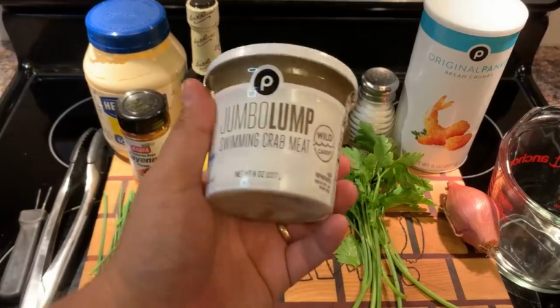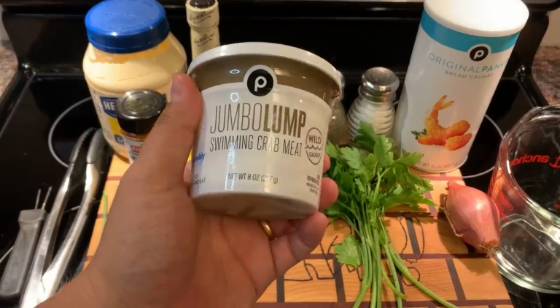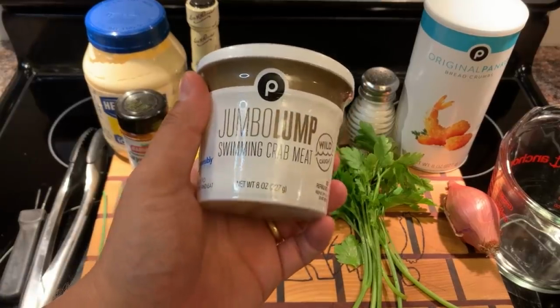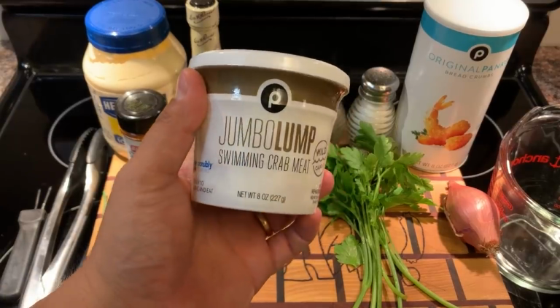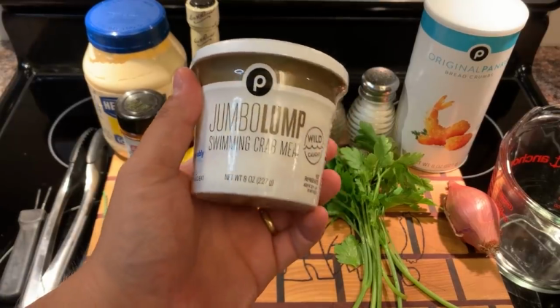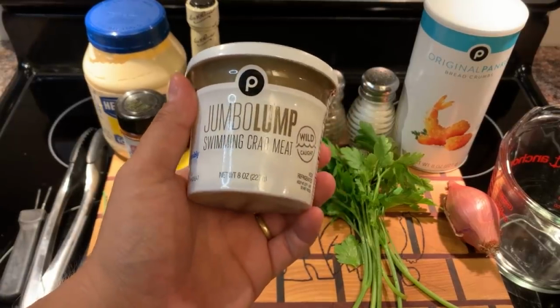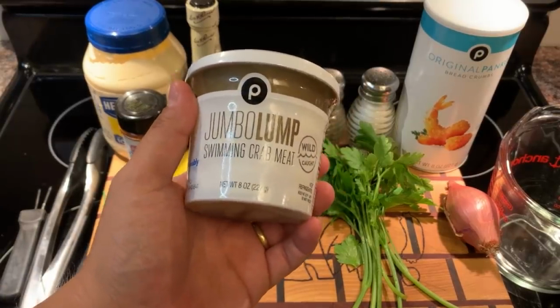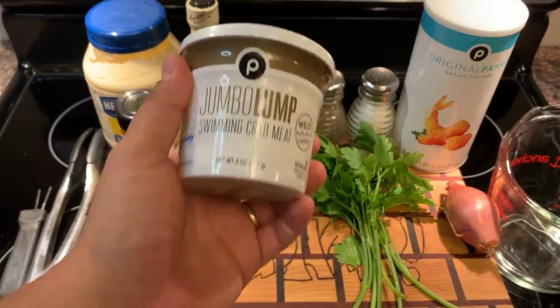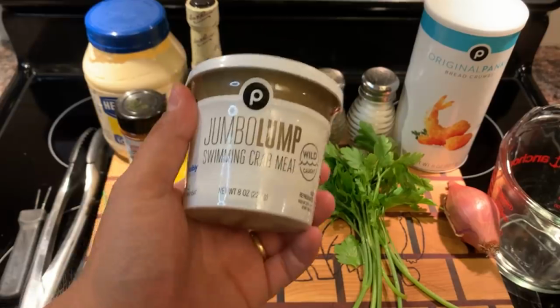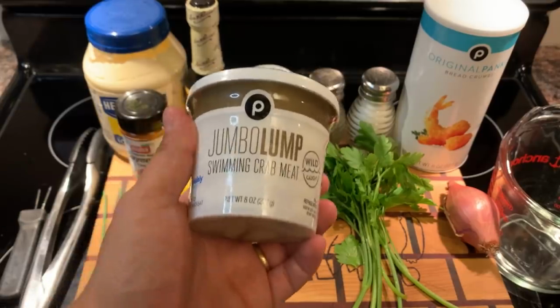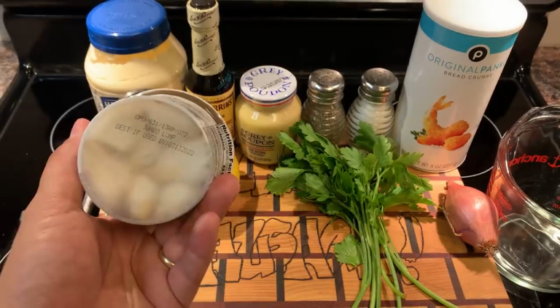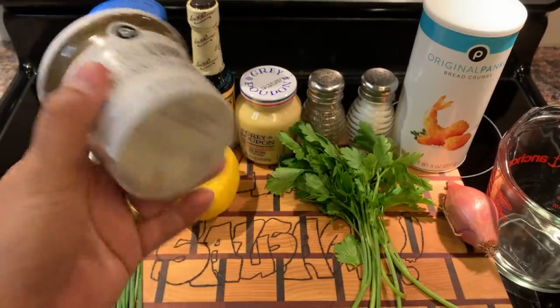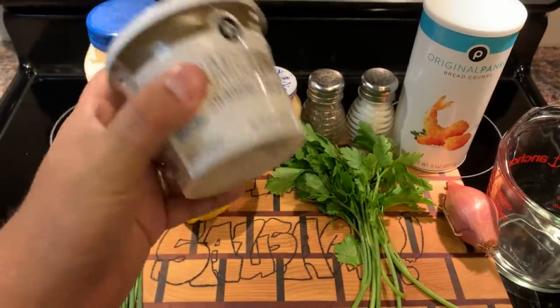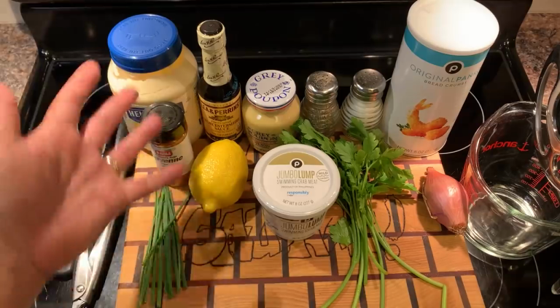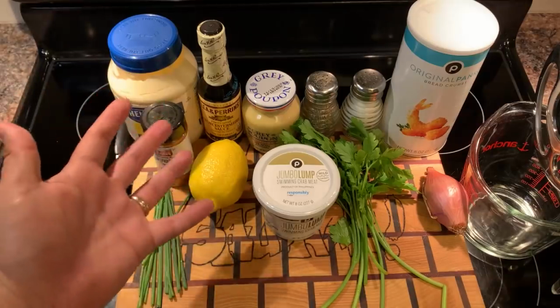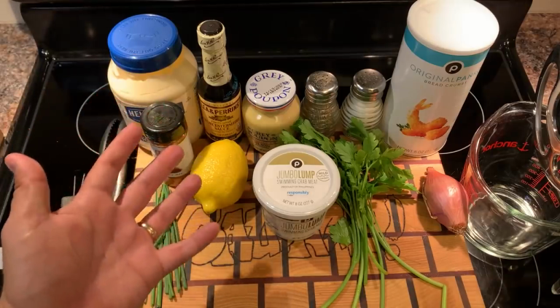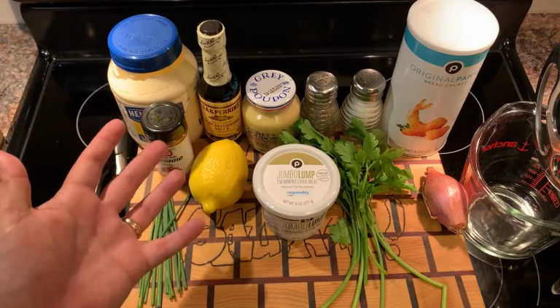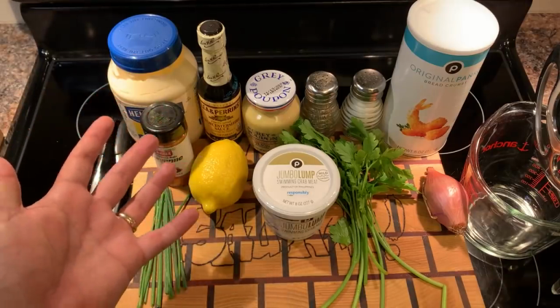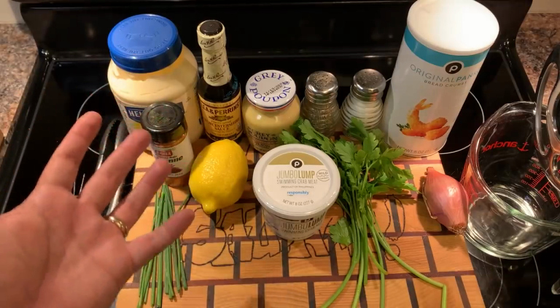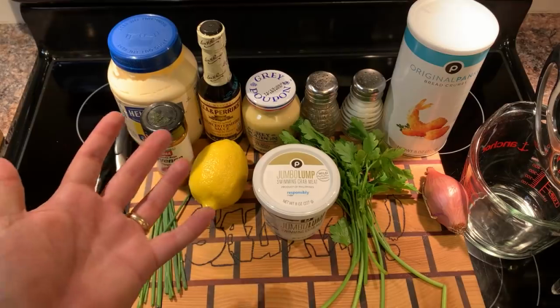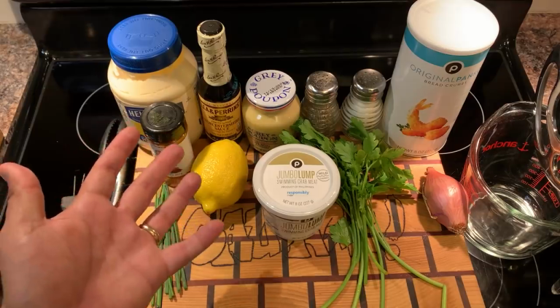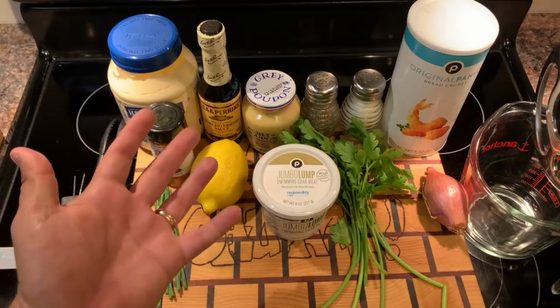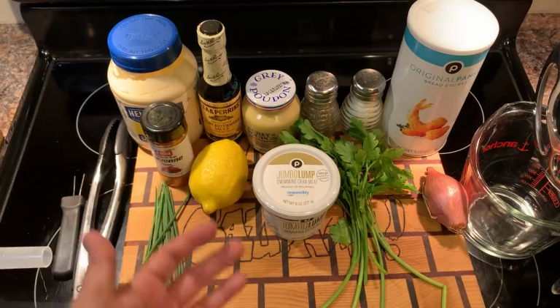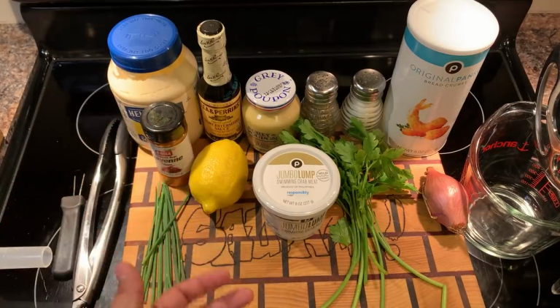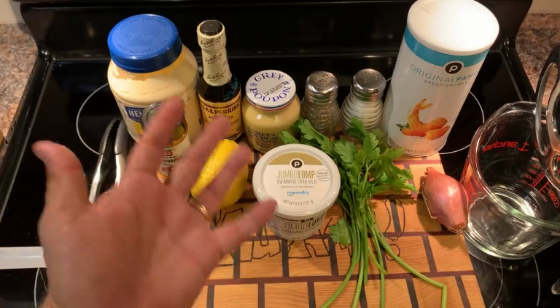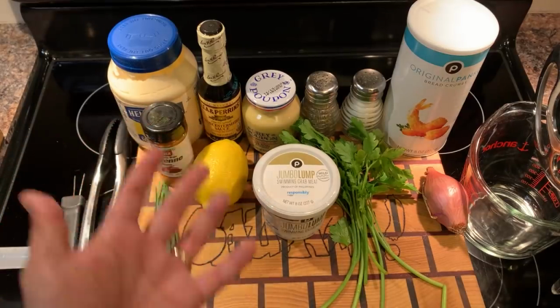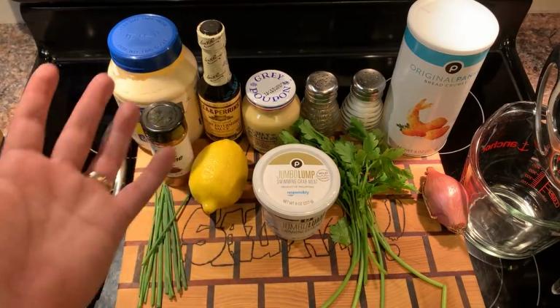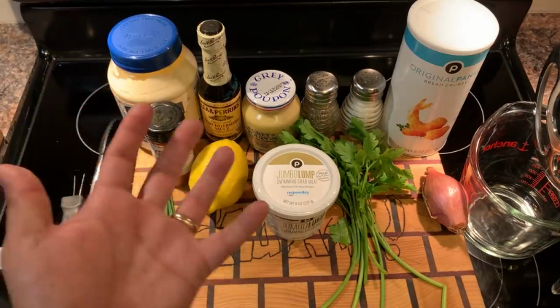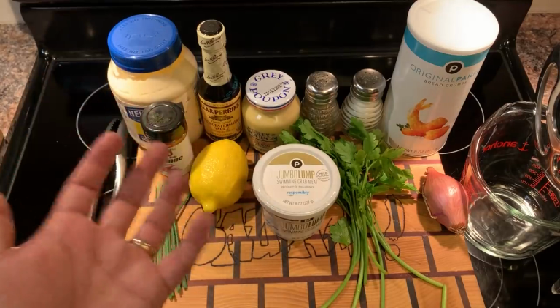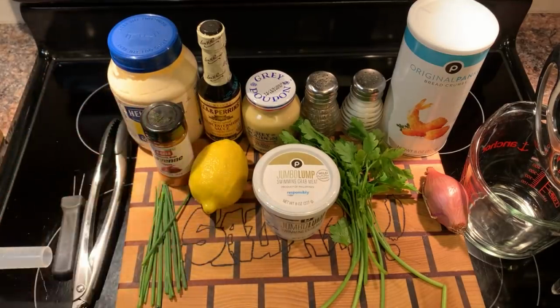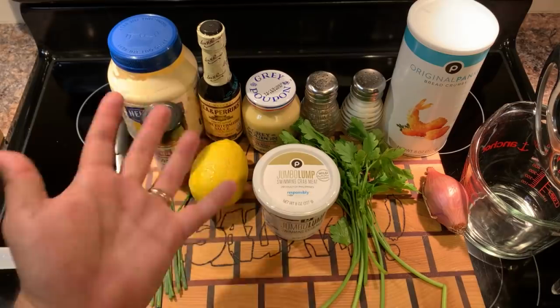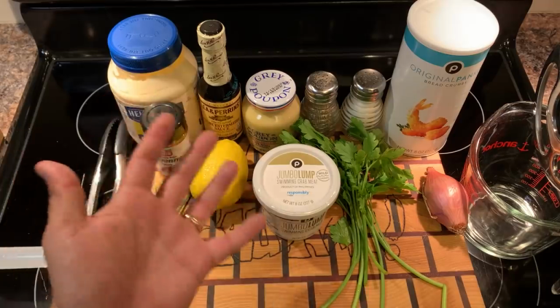You know, crab is good, but it's not $23.99 for eight ounces of it good. This isn't a hard thing to do at all. You just stick a bunch of things in a bowl and stir it. So it's the Jumbo Lump Crab Cake Sausage.